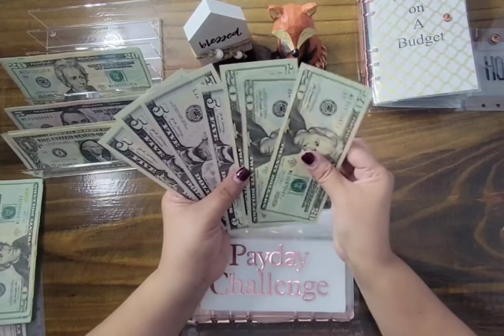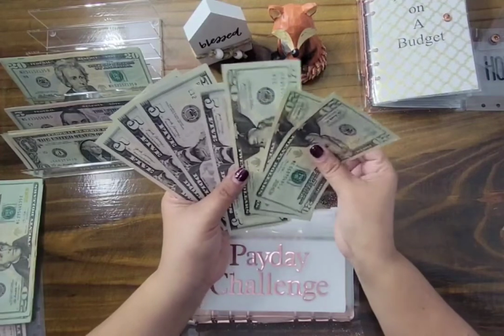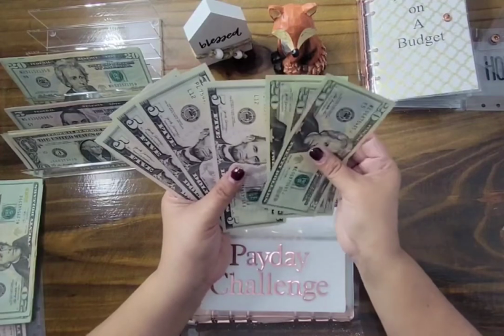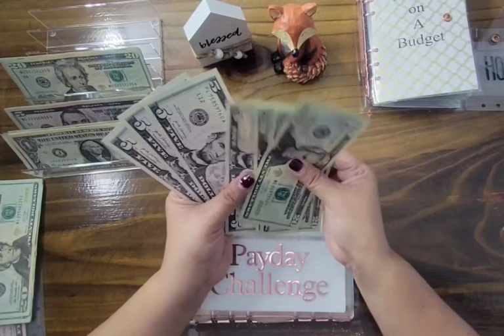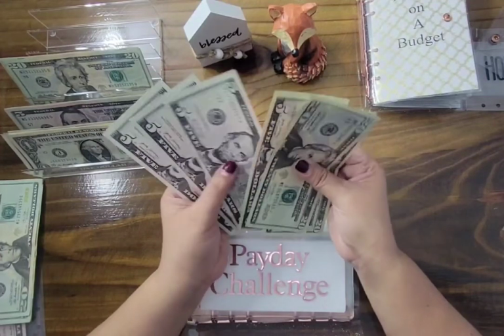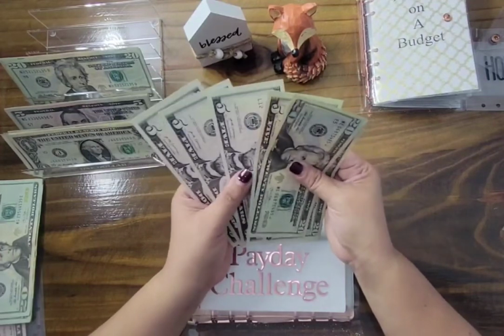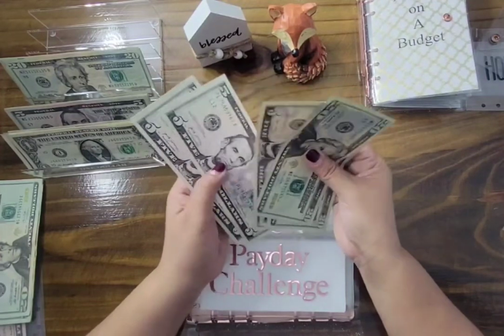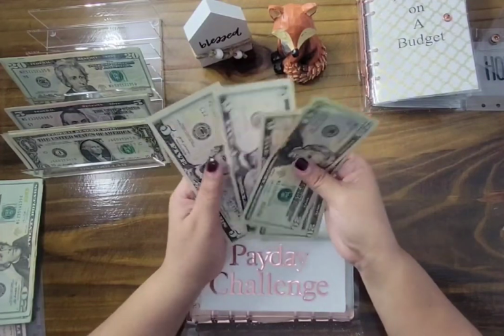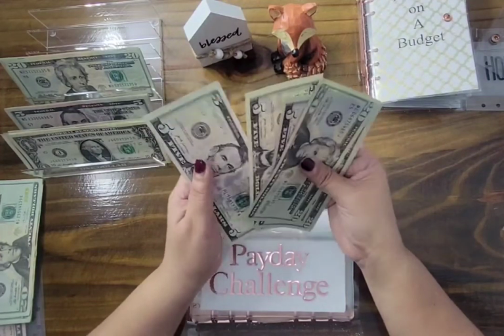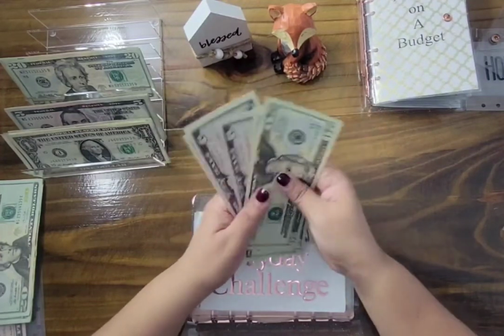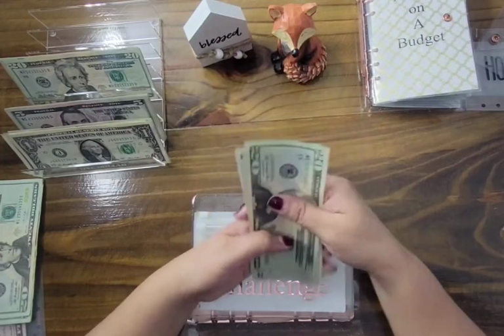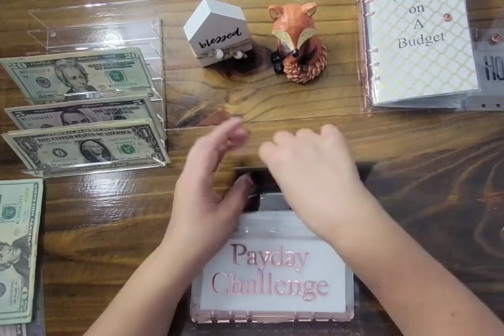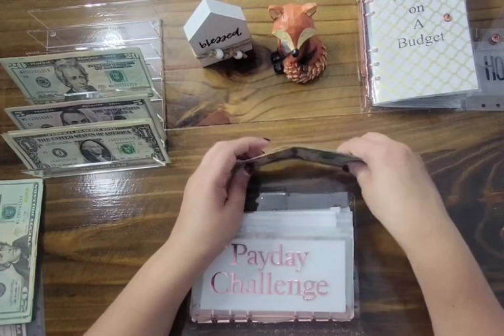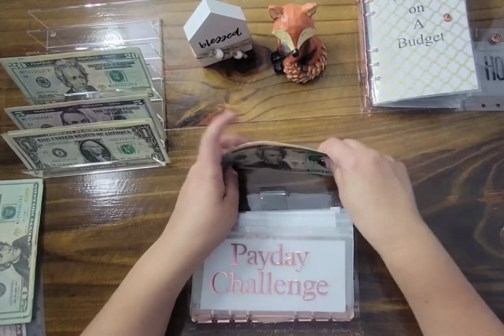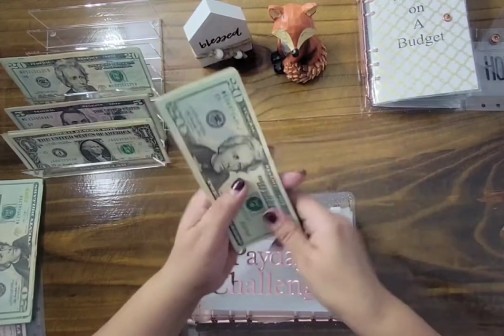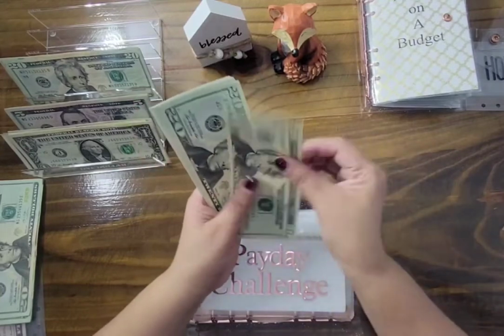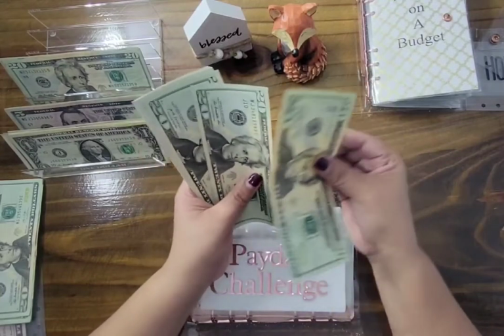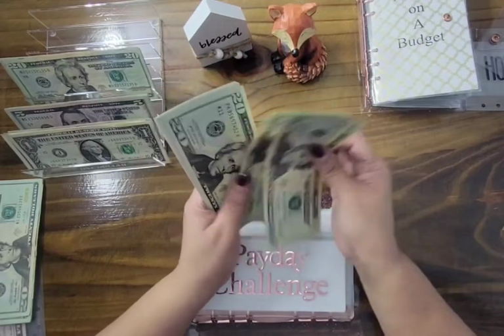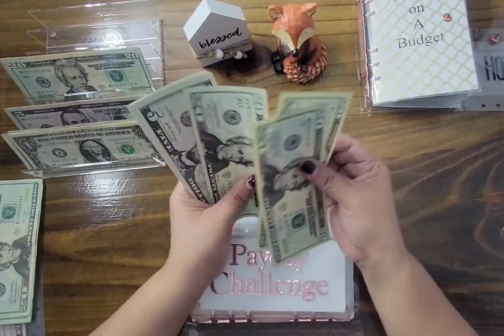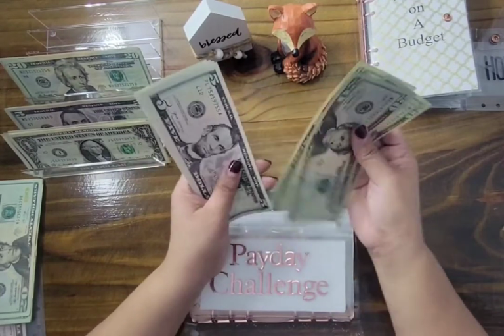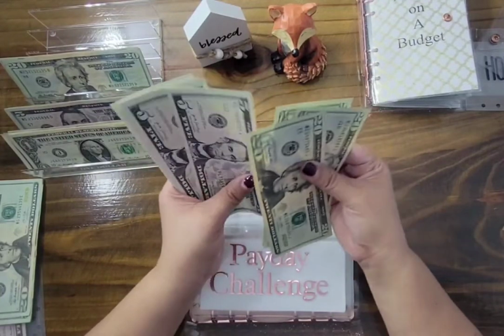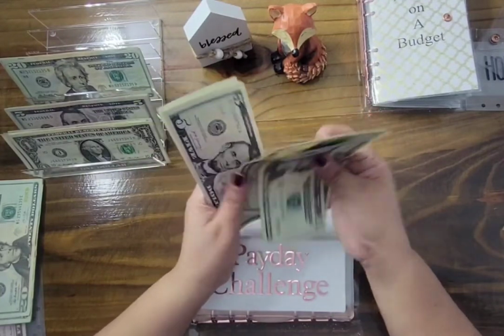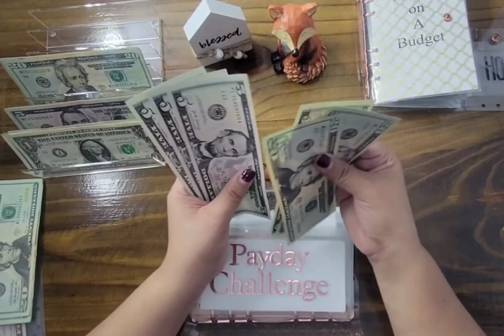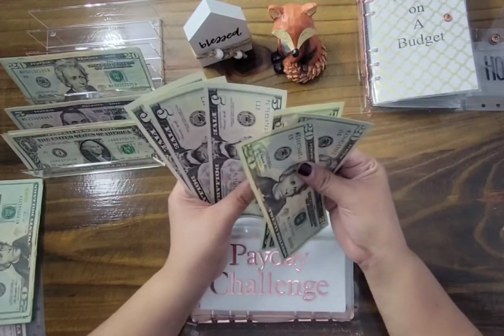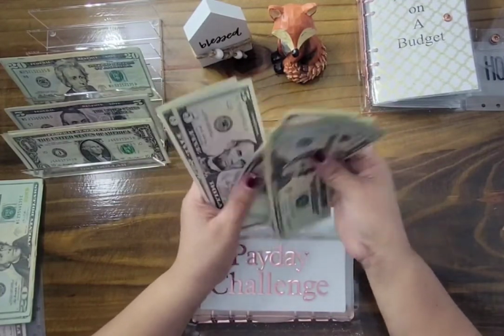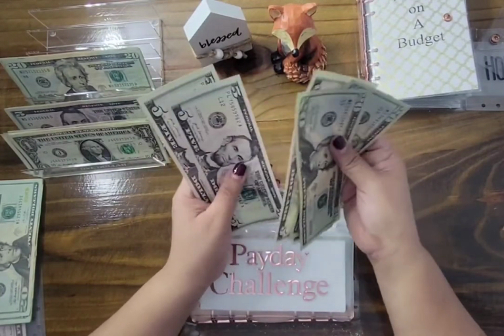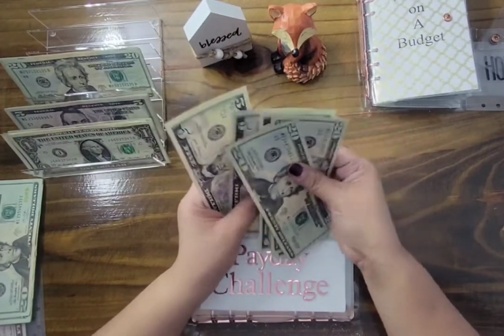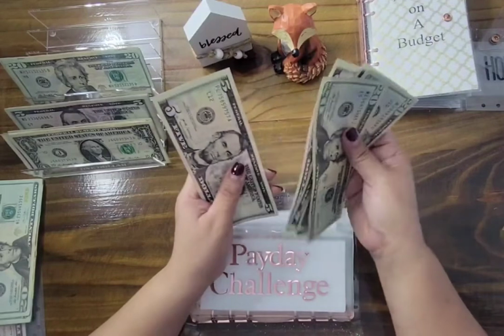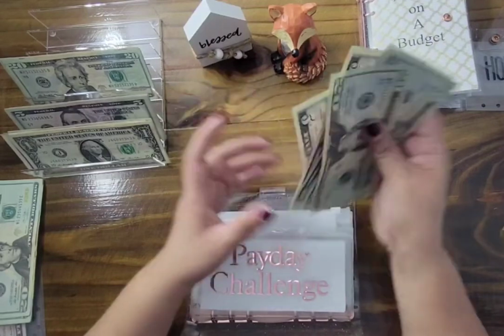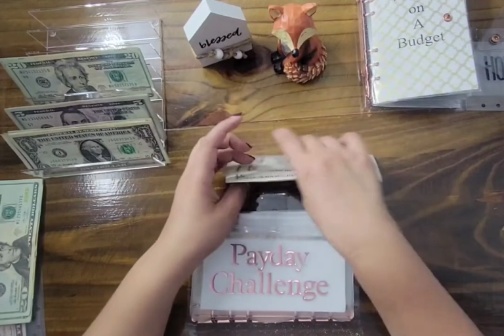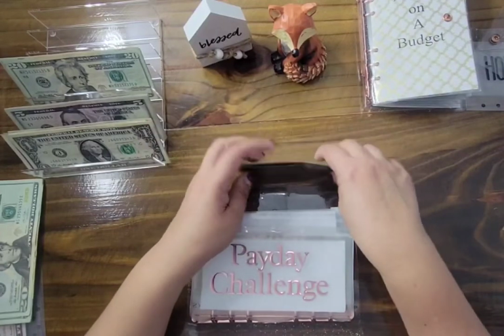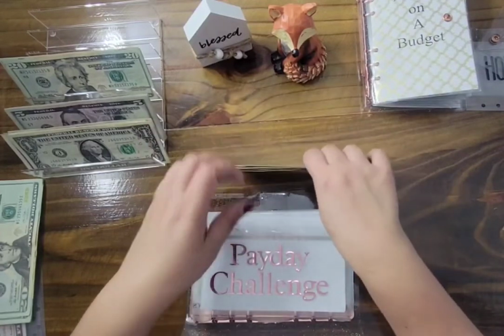Let me recount — $20, $40, $60, $65, $70, $75, $80. It looks like we have $80 in the Payday Challenge. Let's go with that.